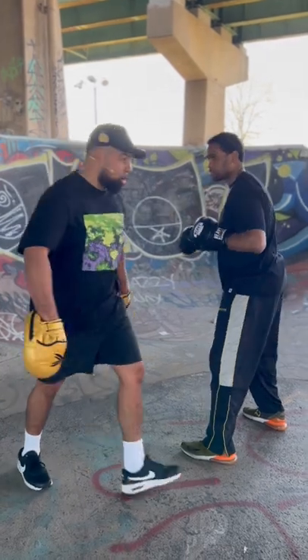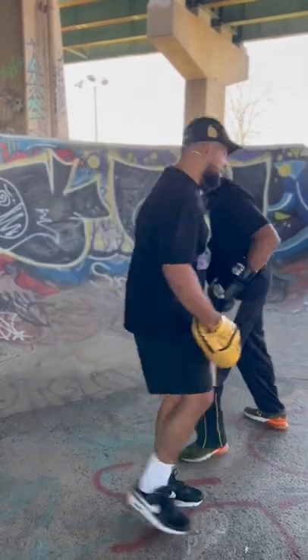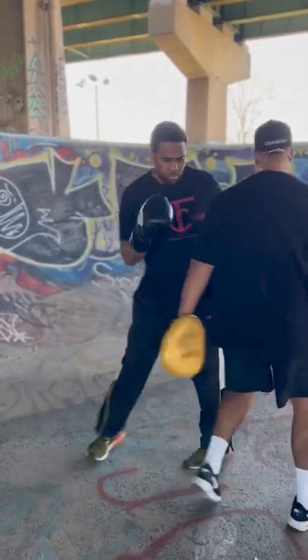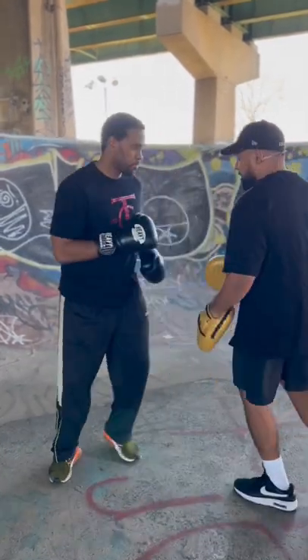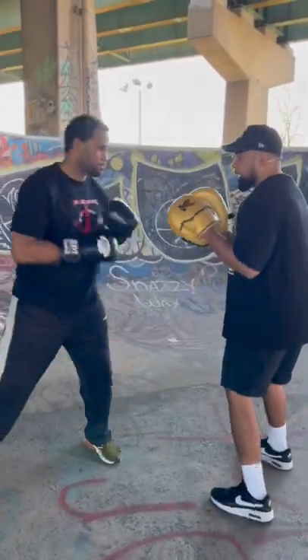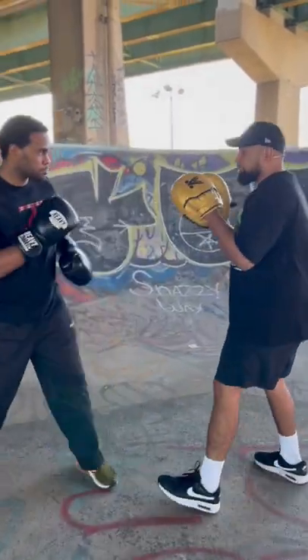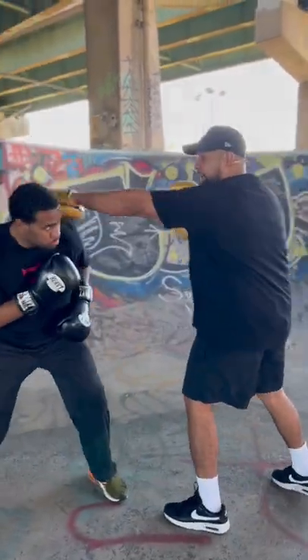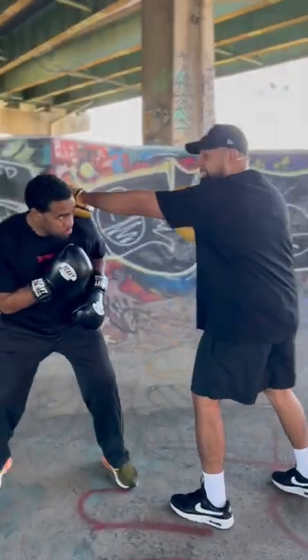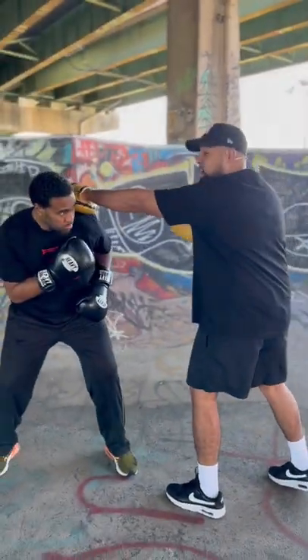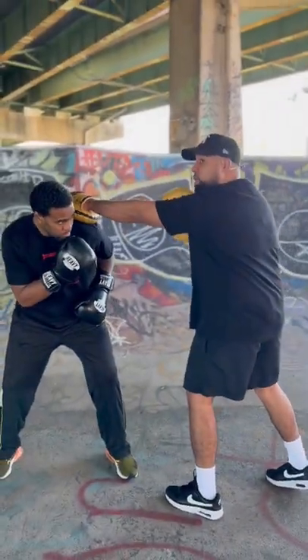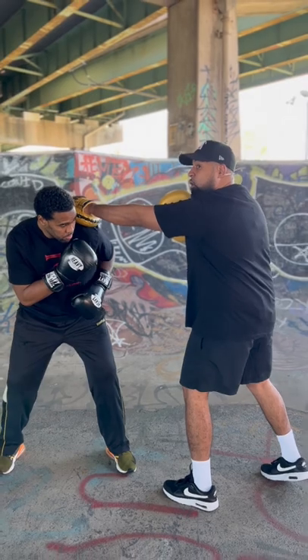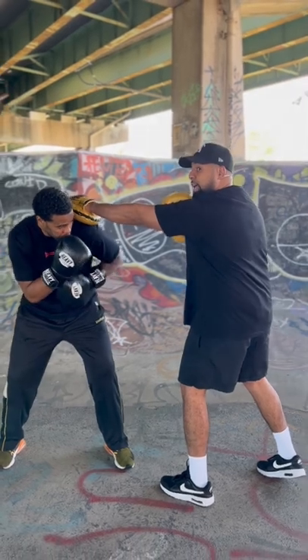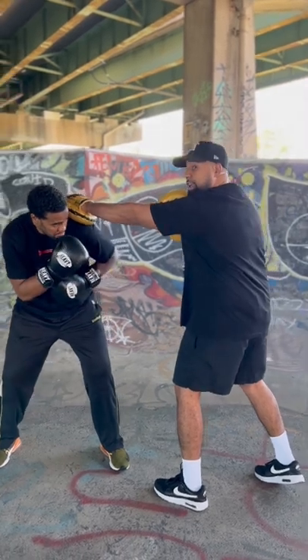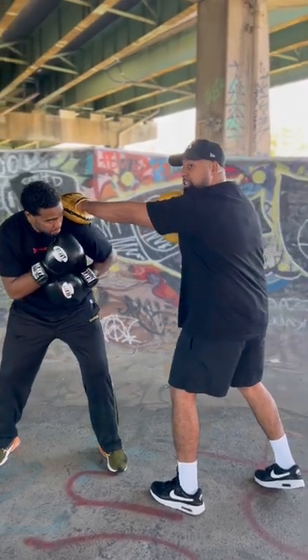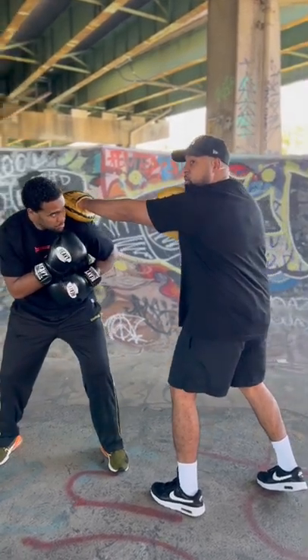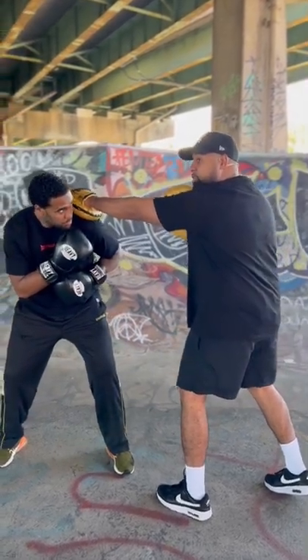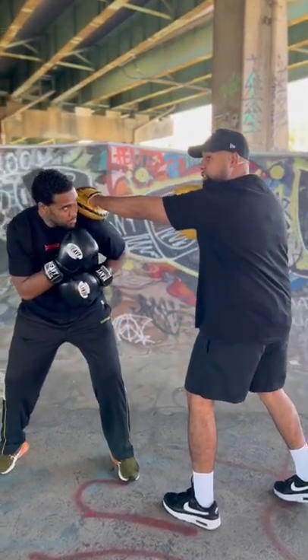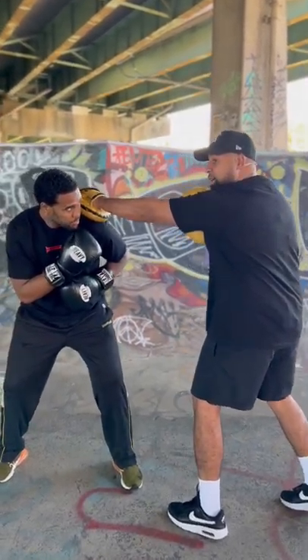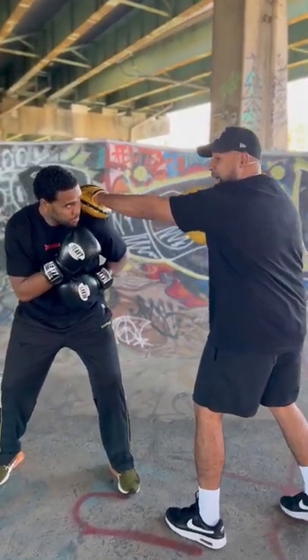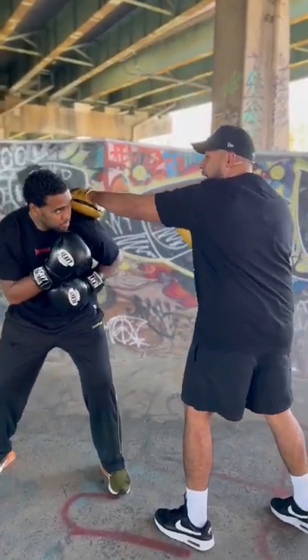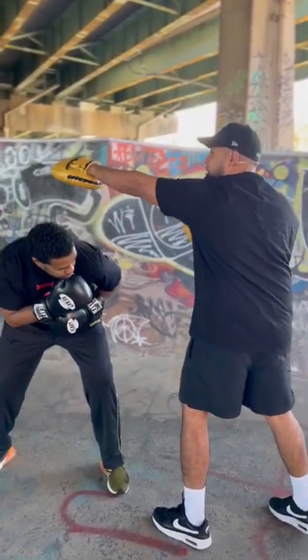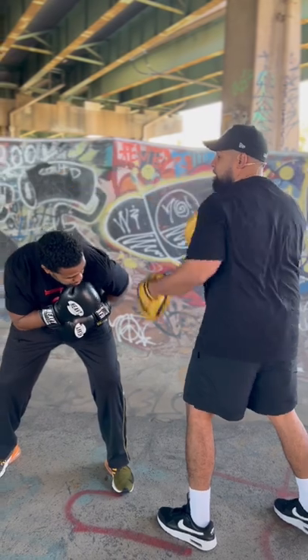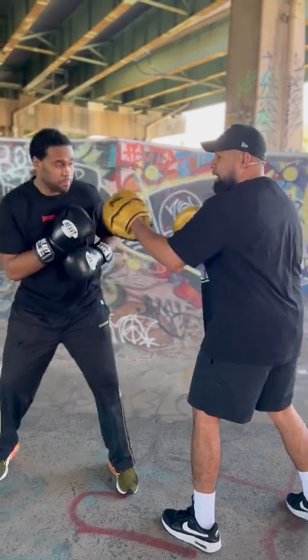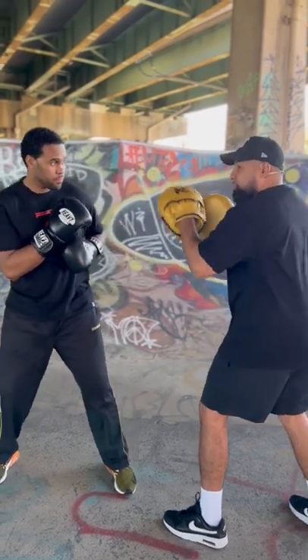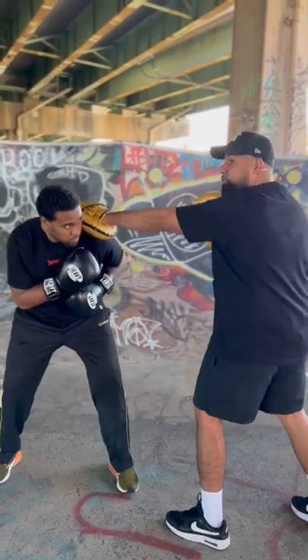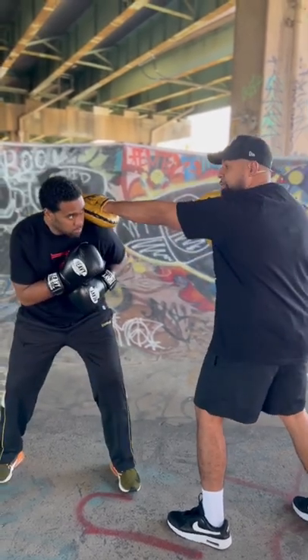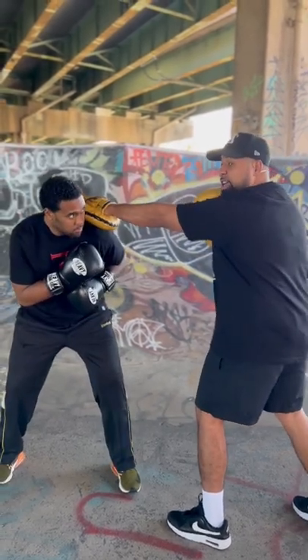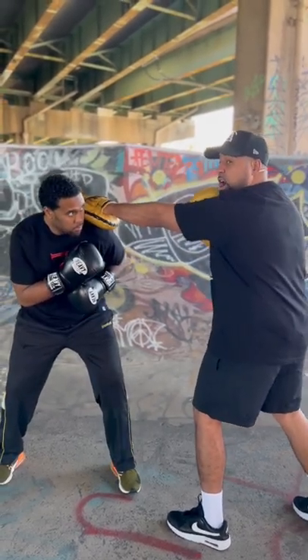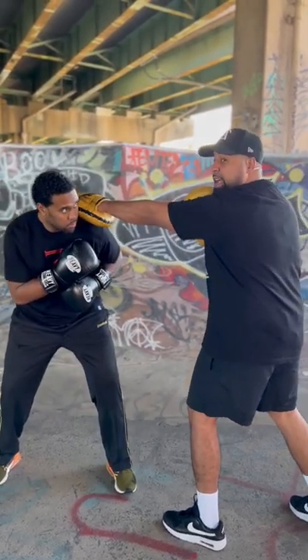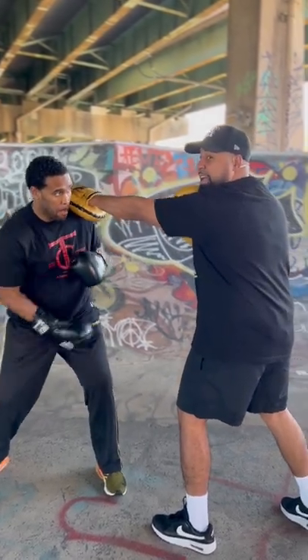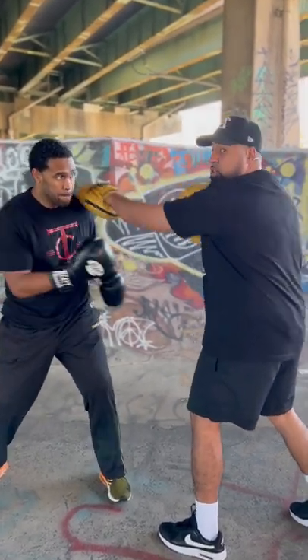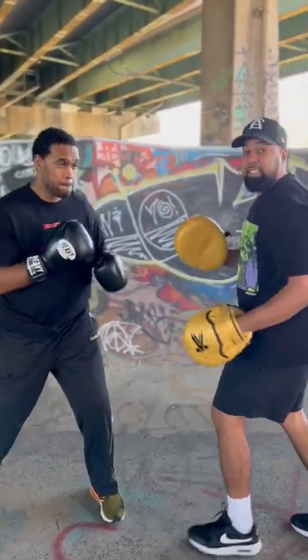Let's go from this direction, one more time. The key to this is, notice how close Eddie is when I throw that jab — he's not way down here. He wants to be close enough so he can do other things like counter, et cetera.